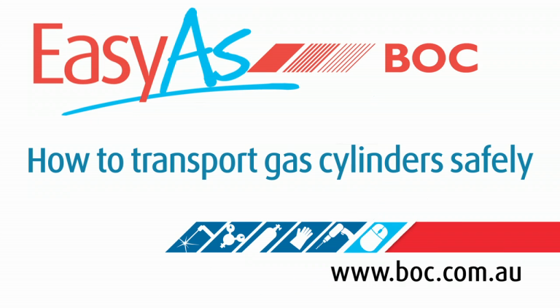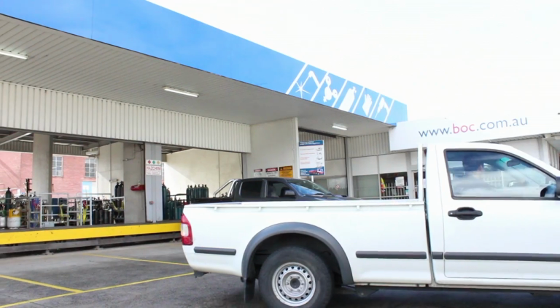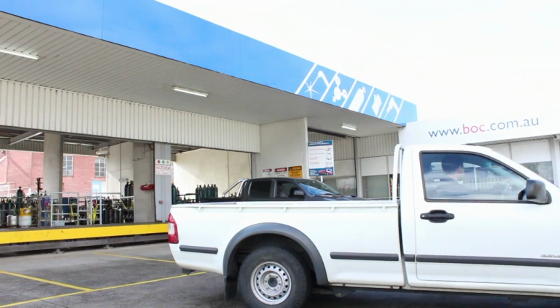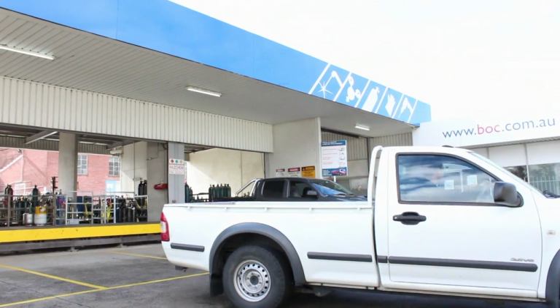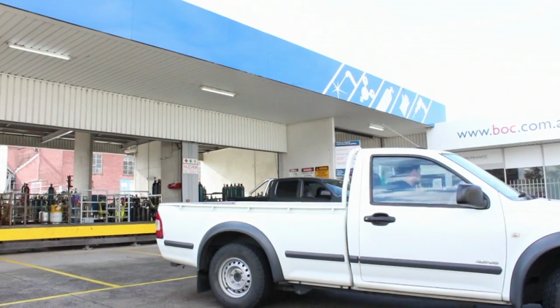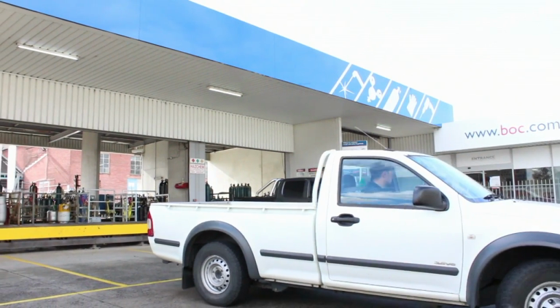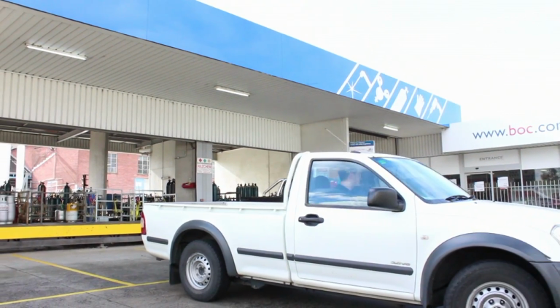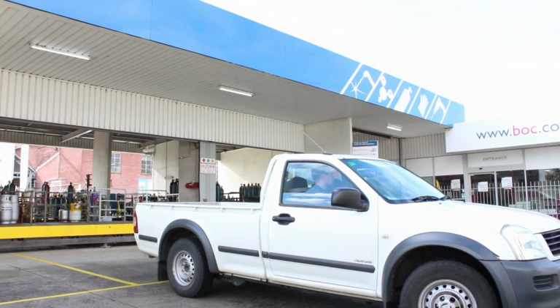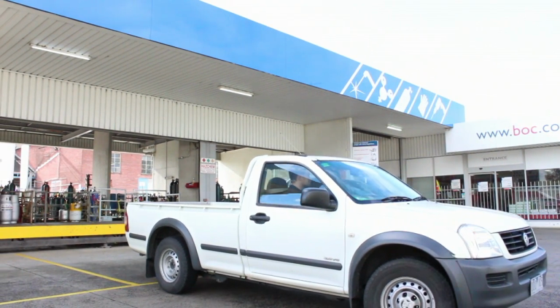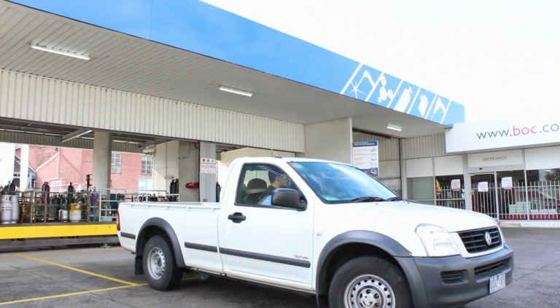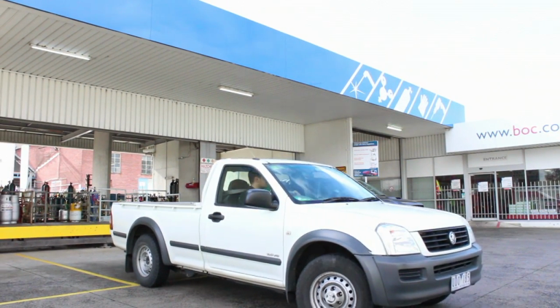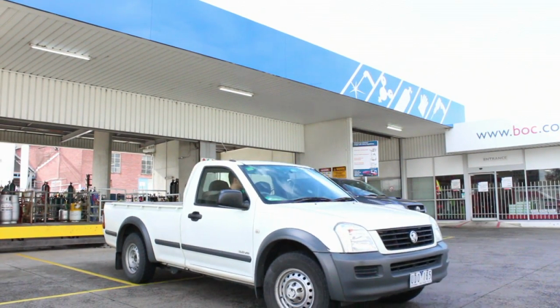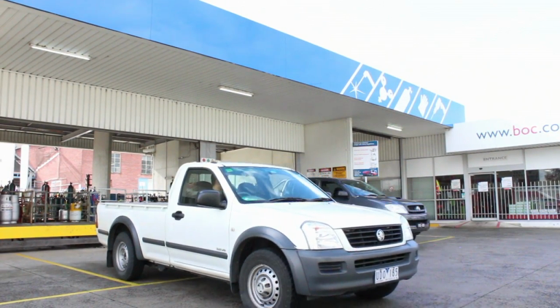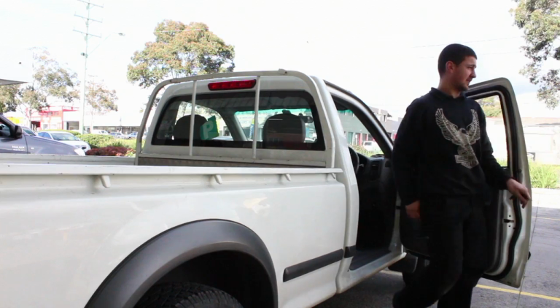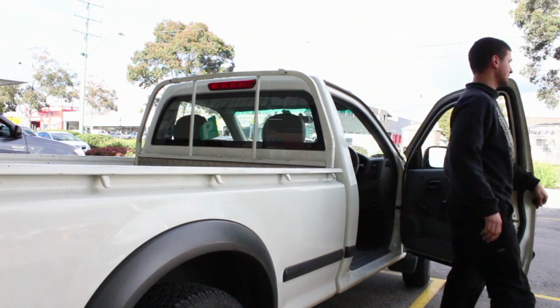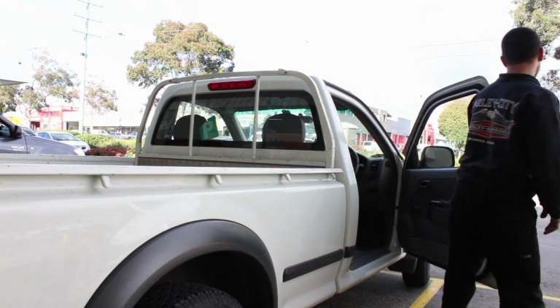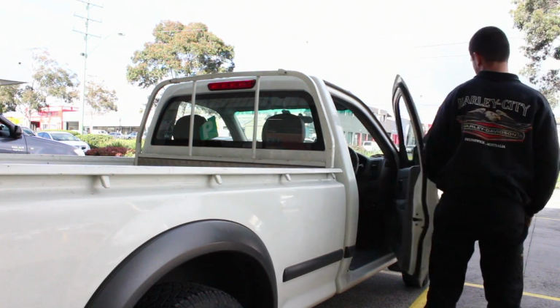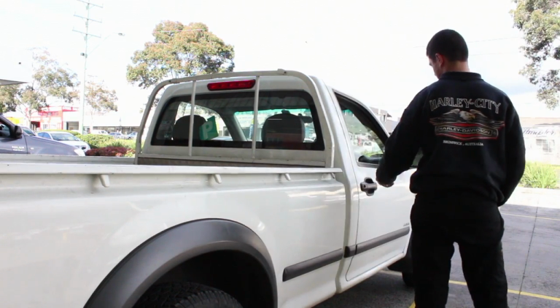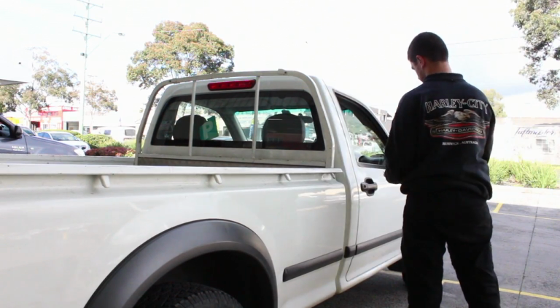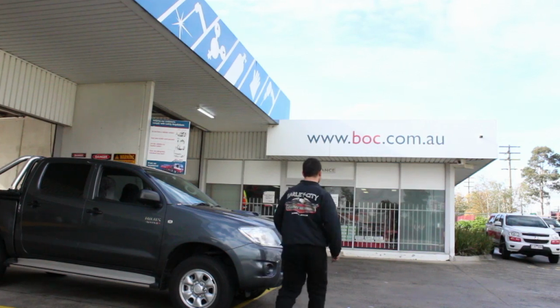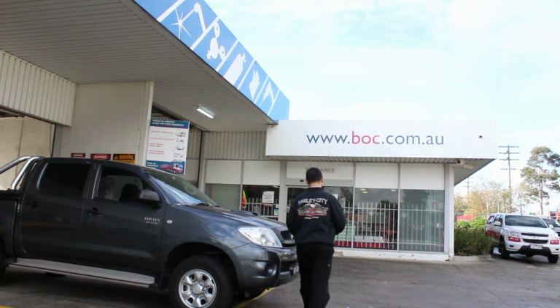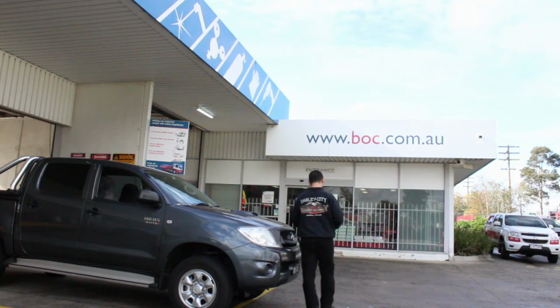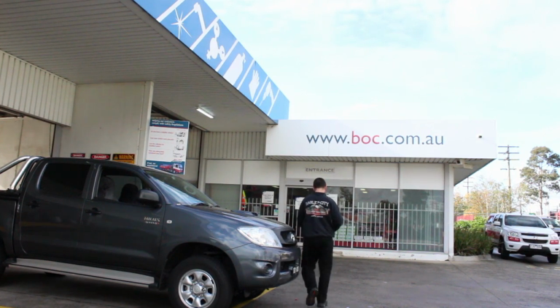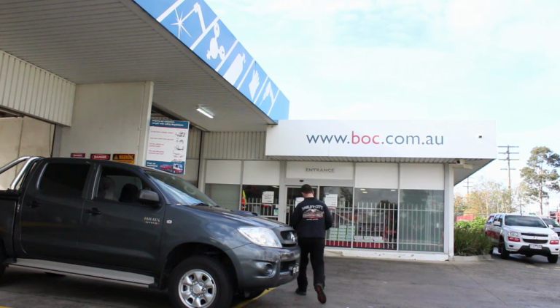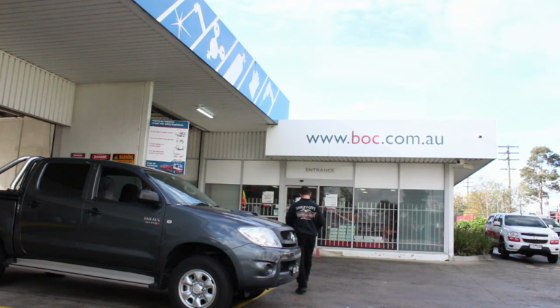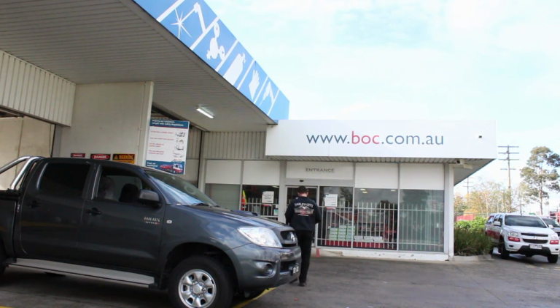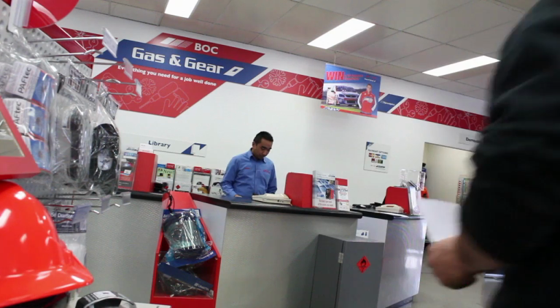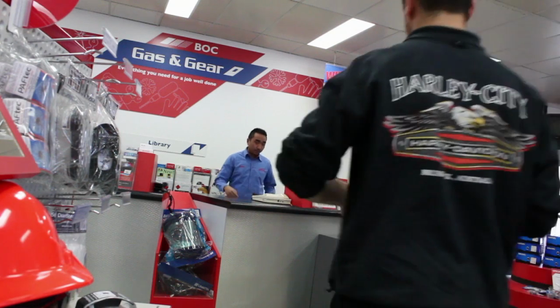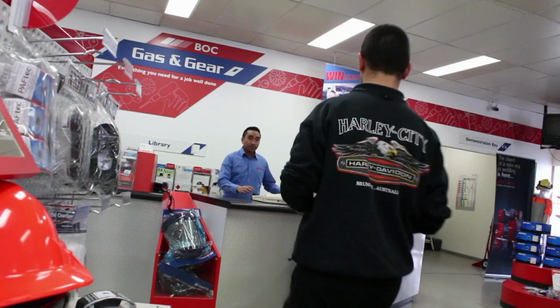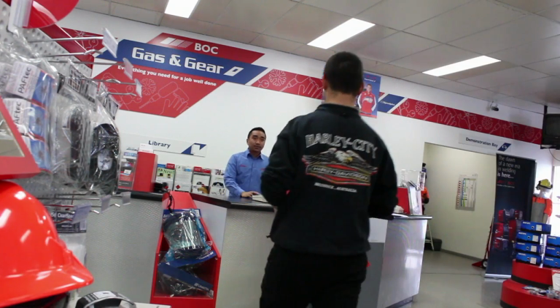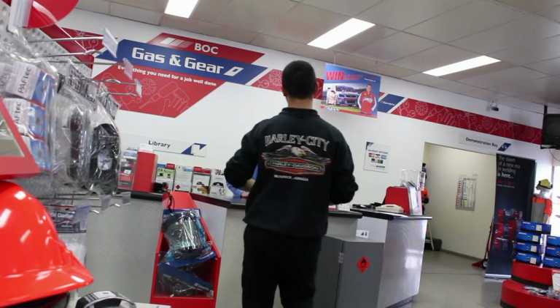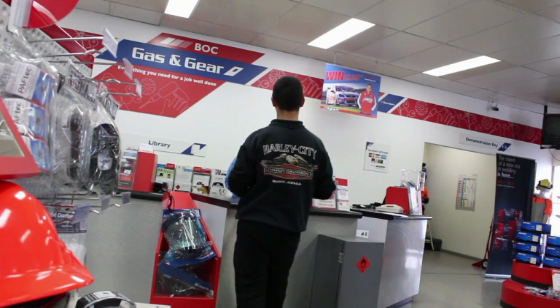Are you planning to transport gas cylinders? First, ensure that your vehicle is suitable. An open vehicle such as a utility provides the best ventilation. Ventilation is the key to reducing the risk of fire or explosion.